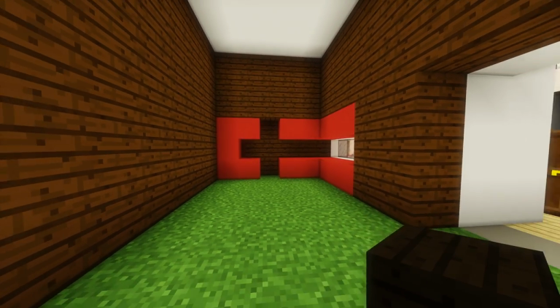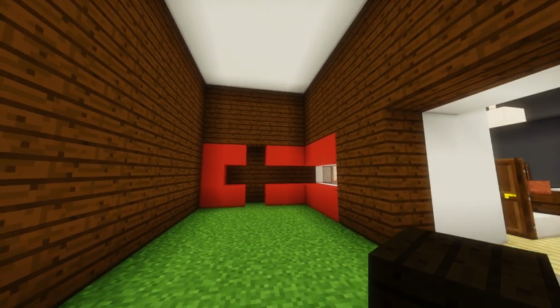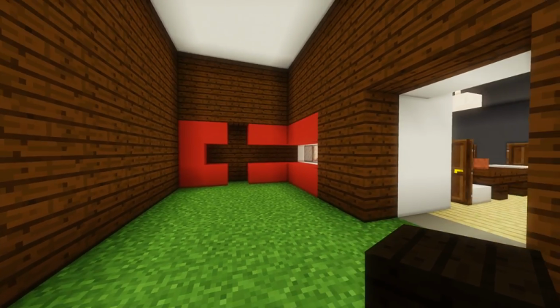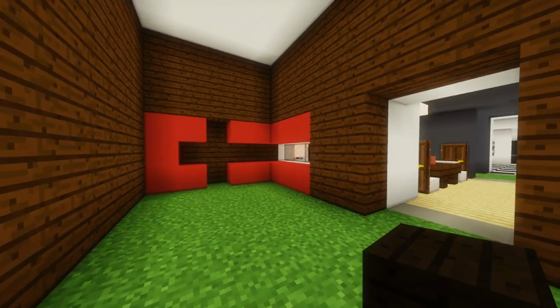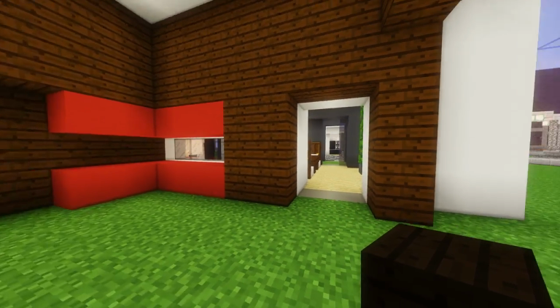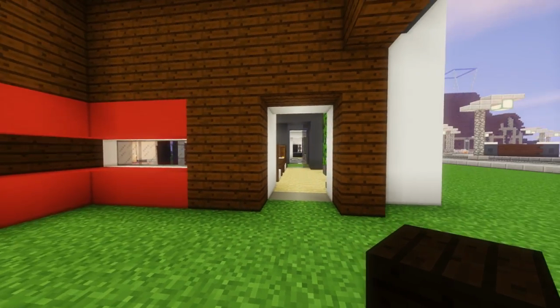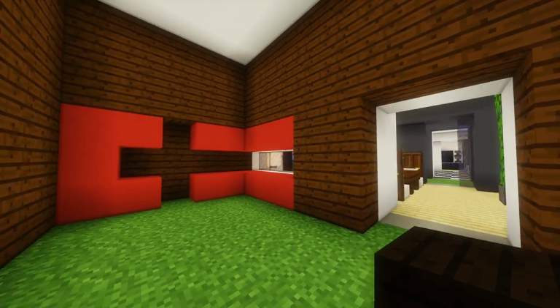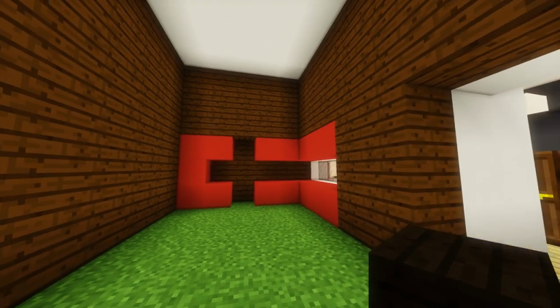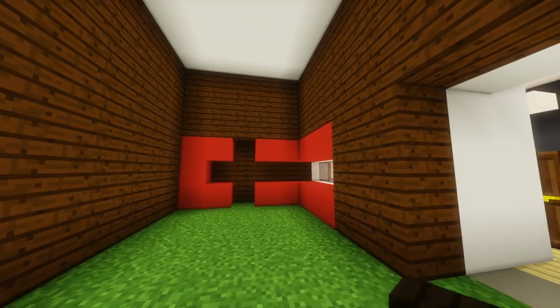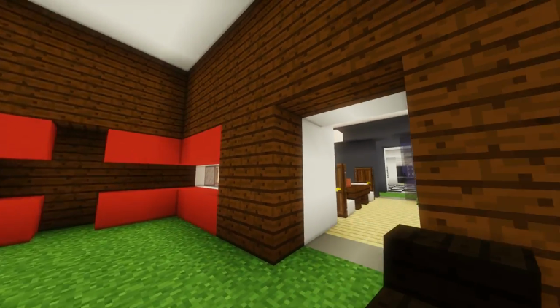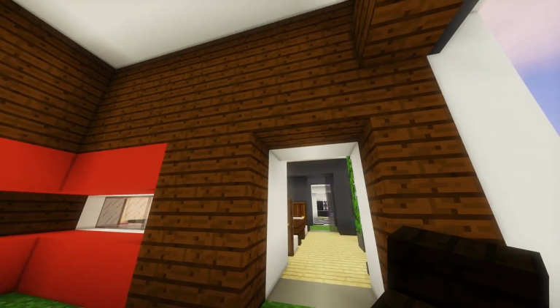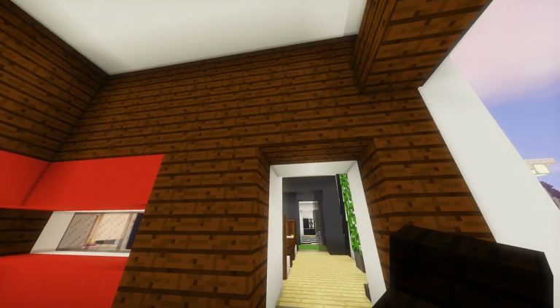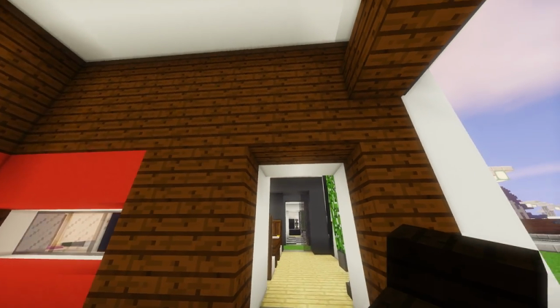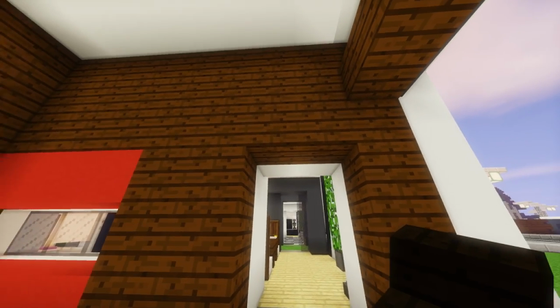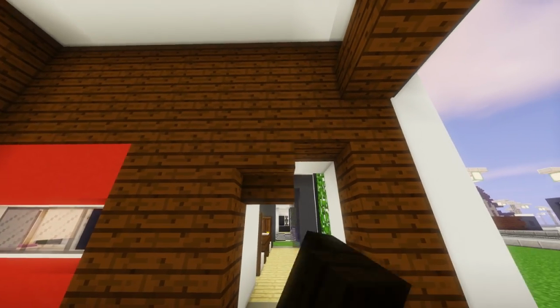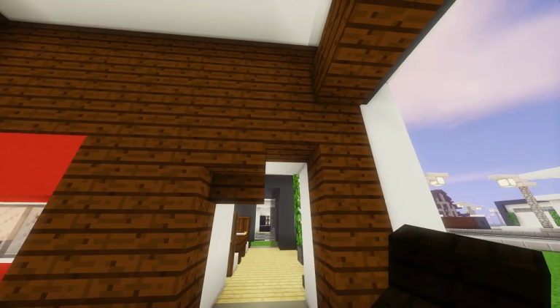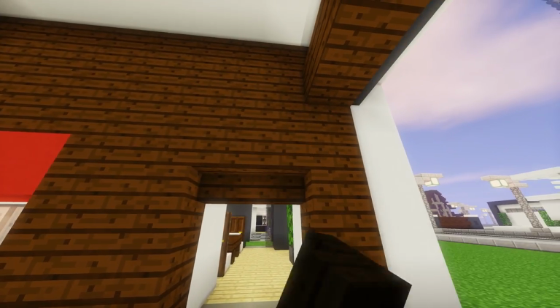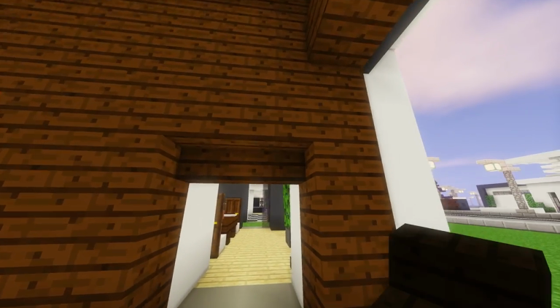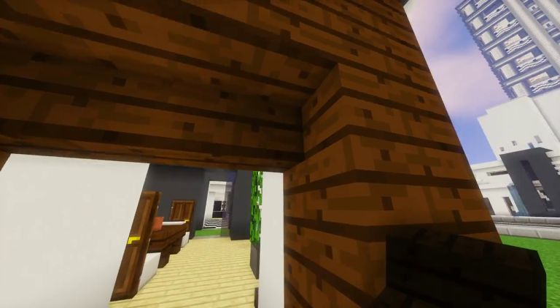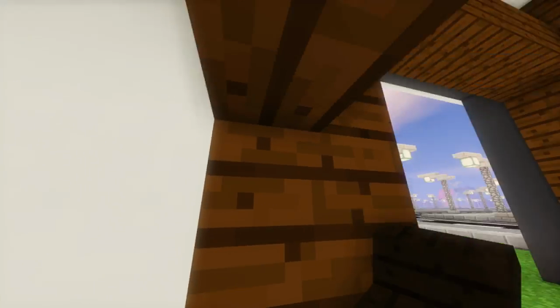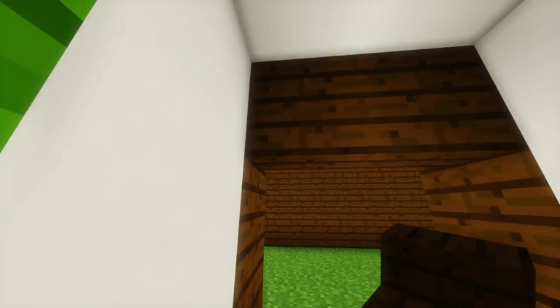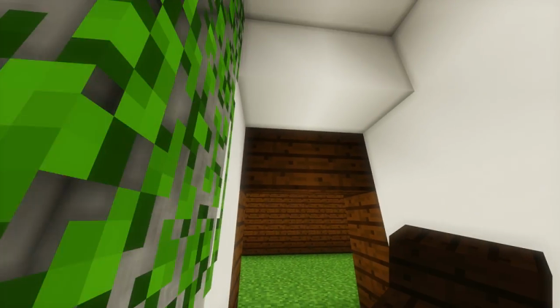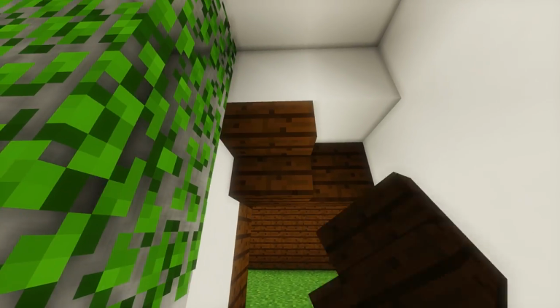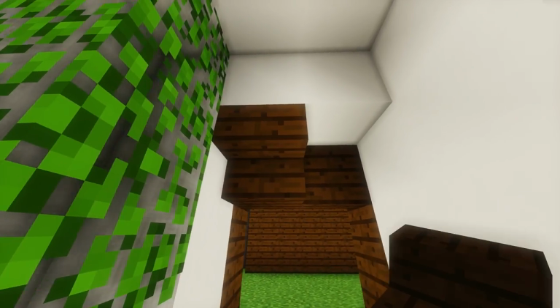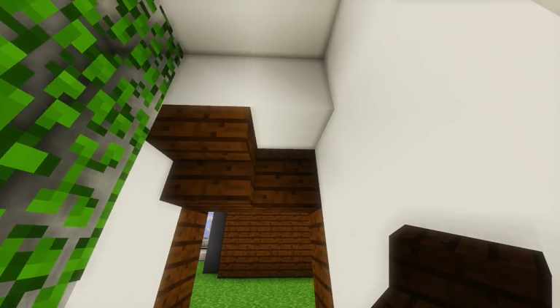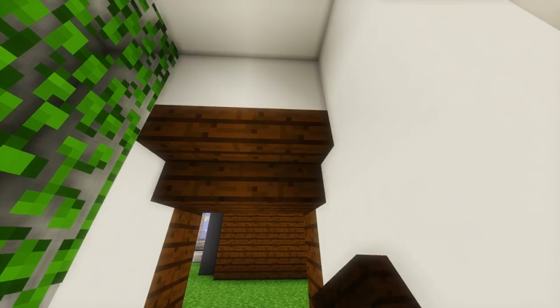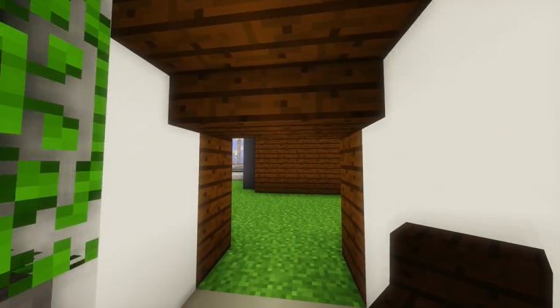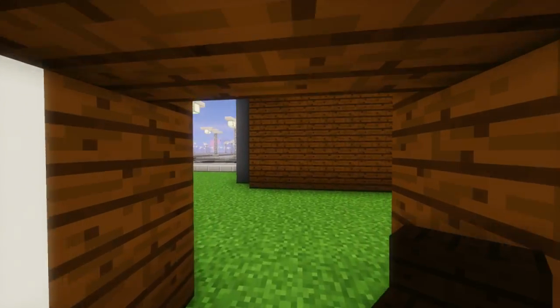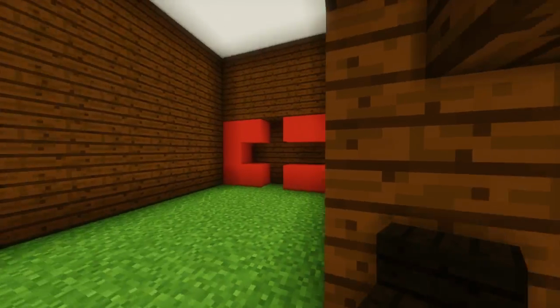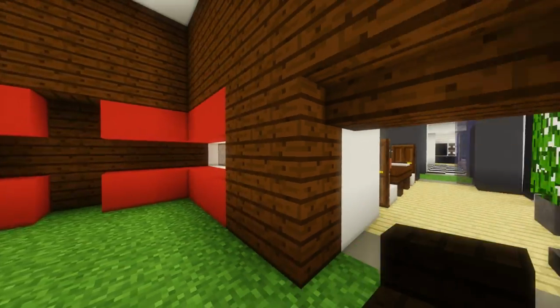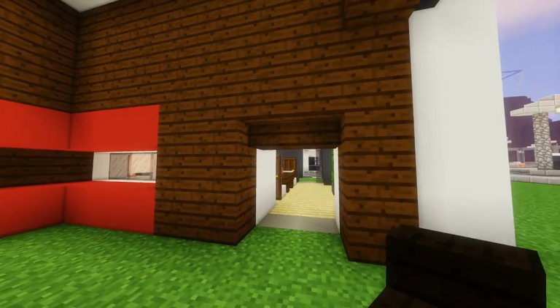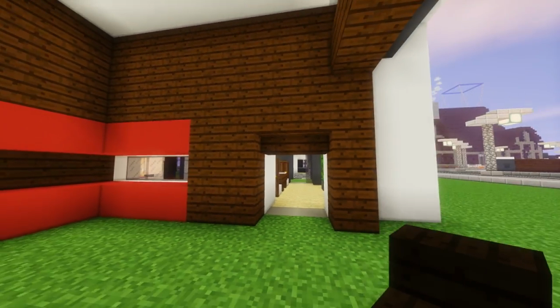That looks pretty good. Now we're going to use upside down dark oak stairs in the doorway, just like that, and on the other side as well — just to add a bit more shape.